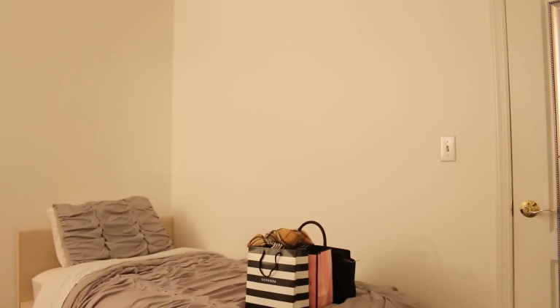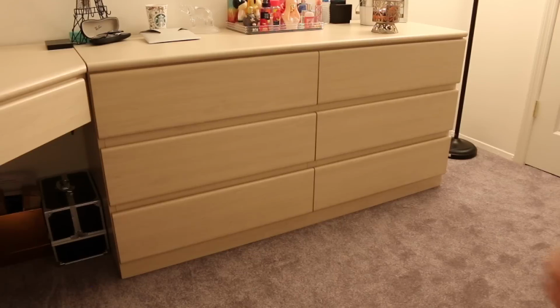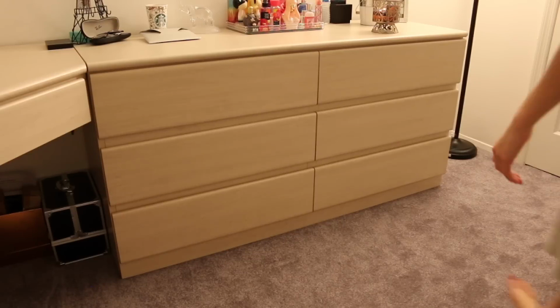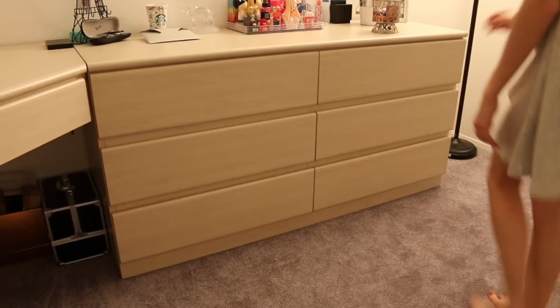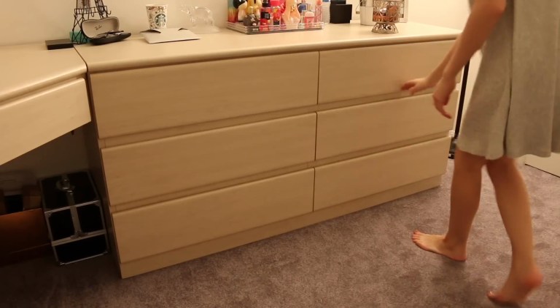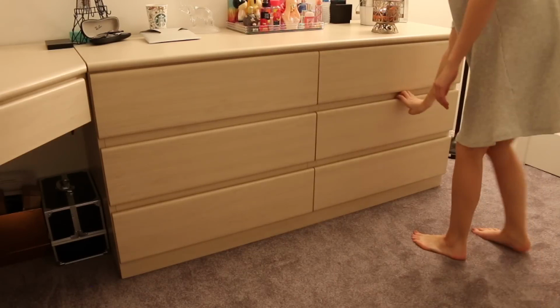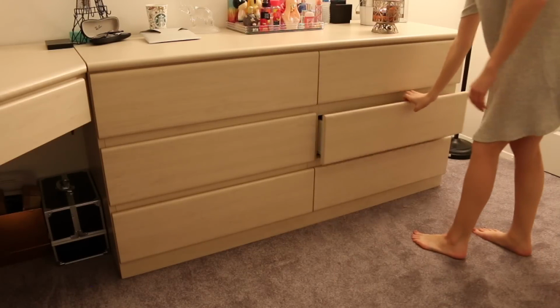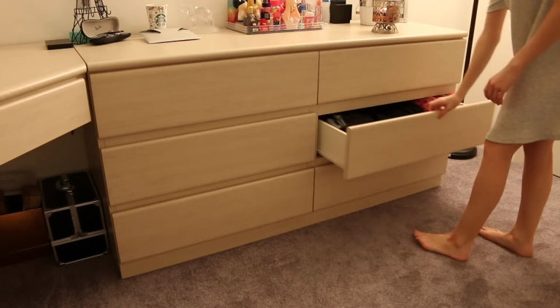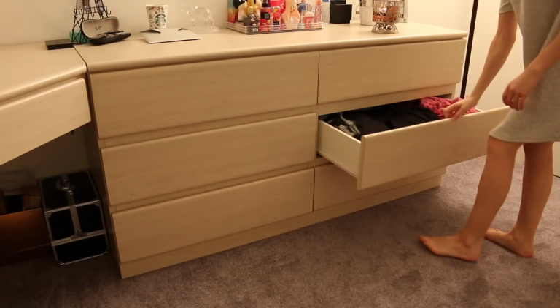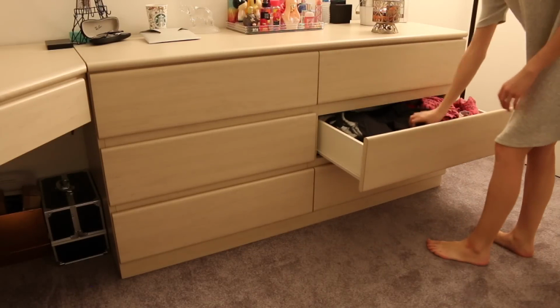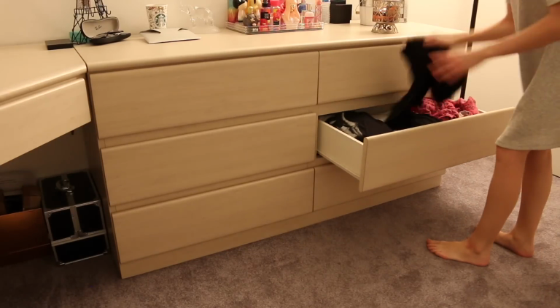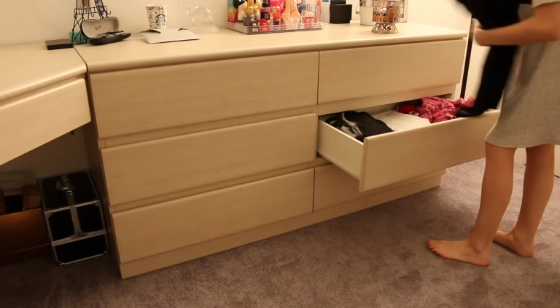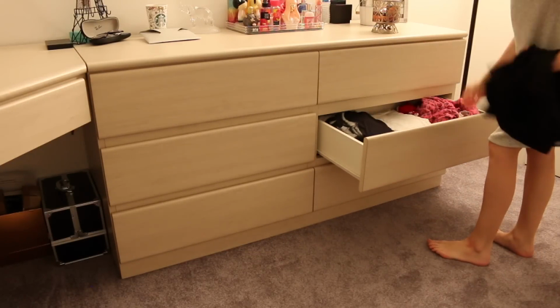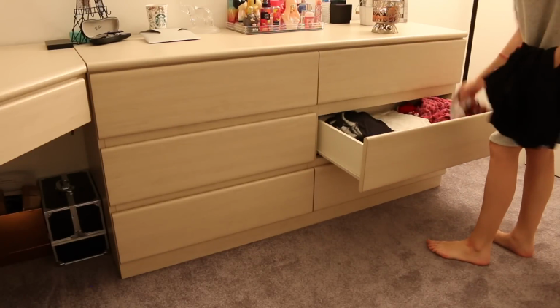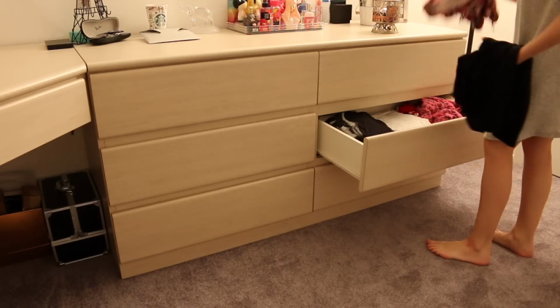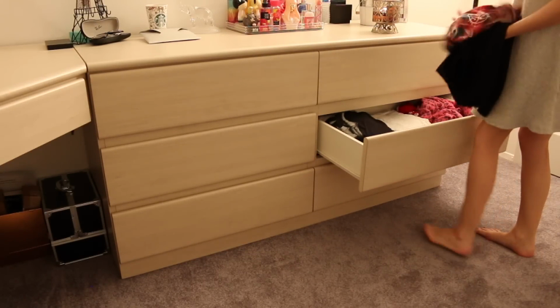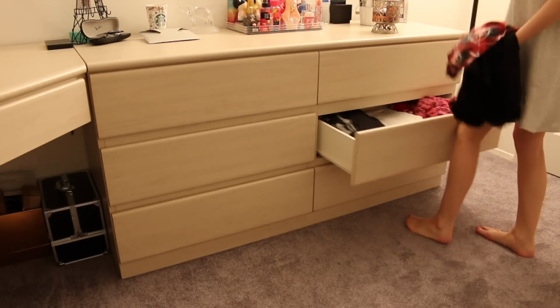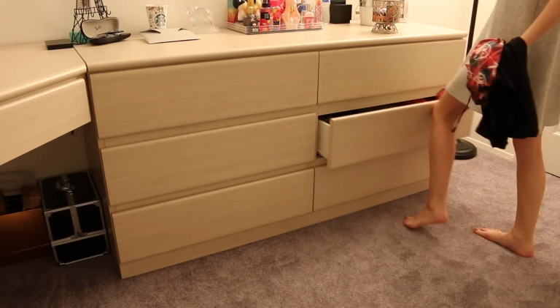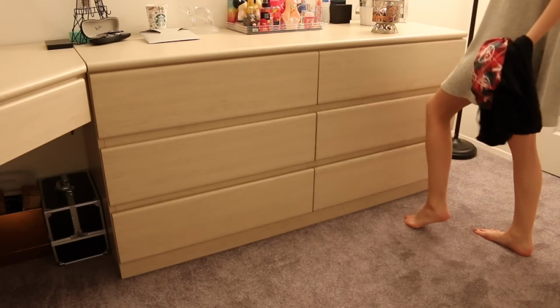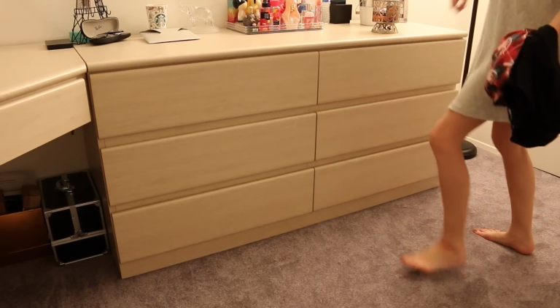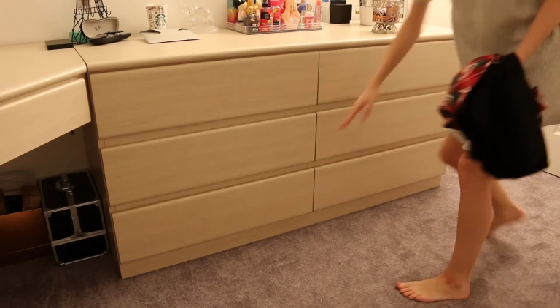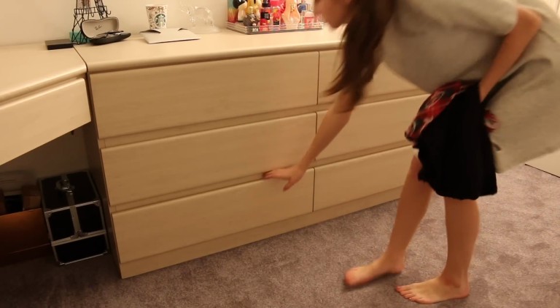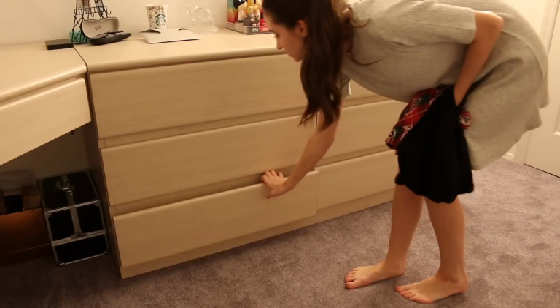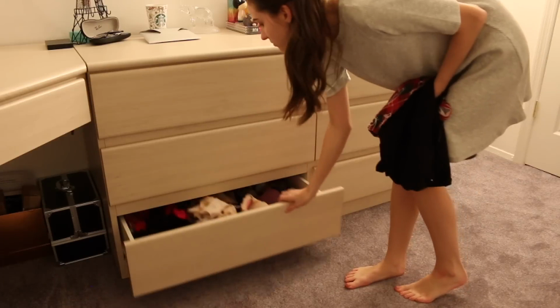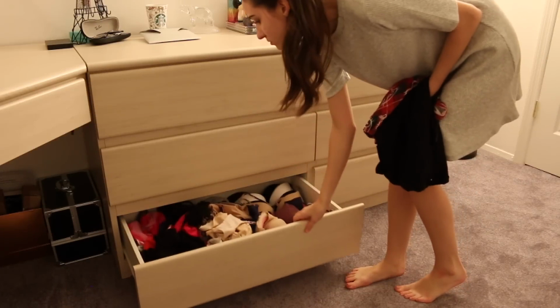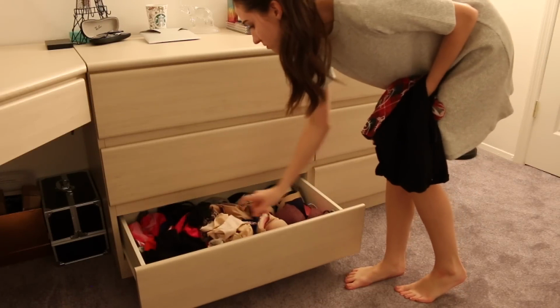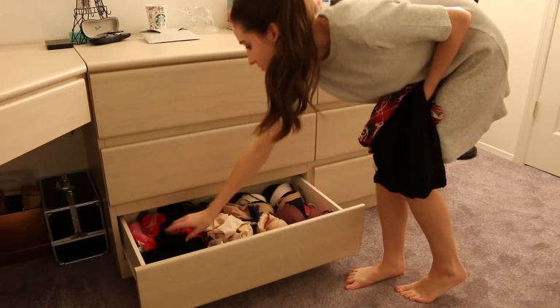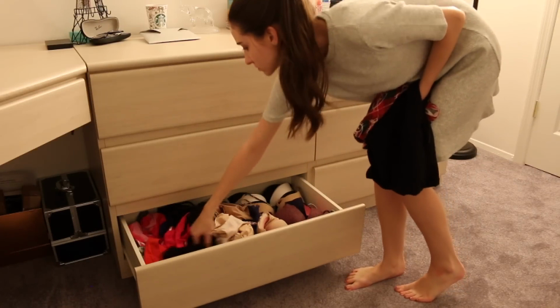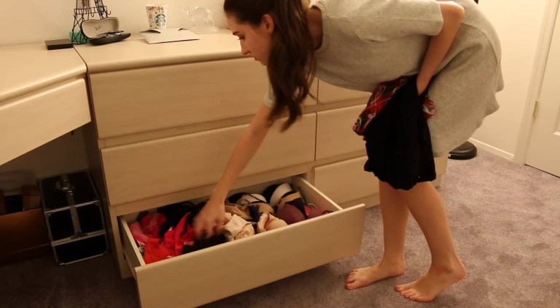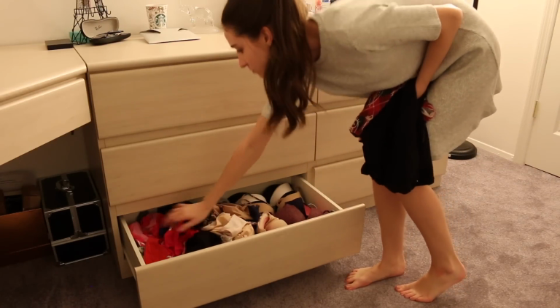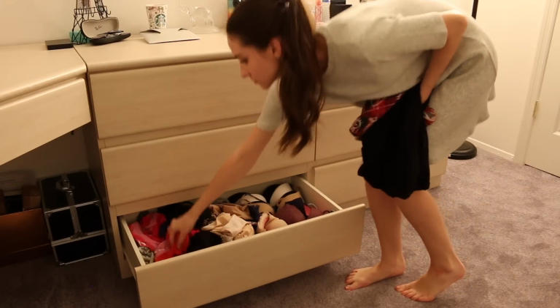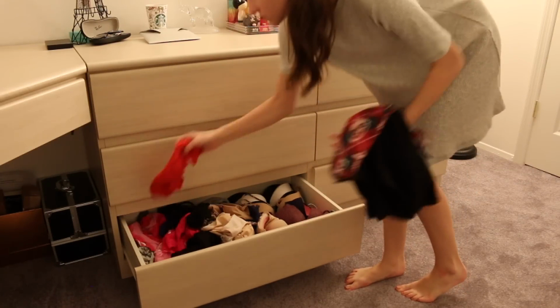Now I'm just going to my dresser and I am going to take out some pajamas and some underwear of course, and I'm gonna head over into my bathroom.